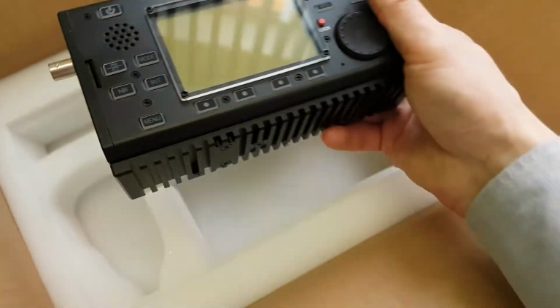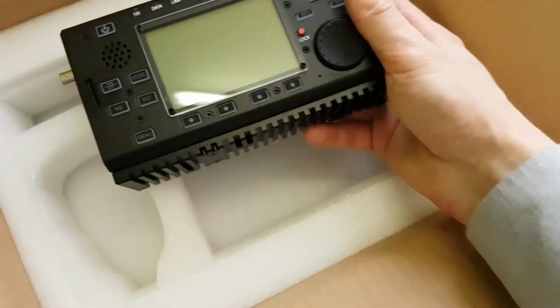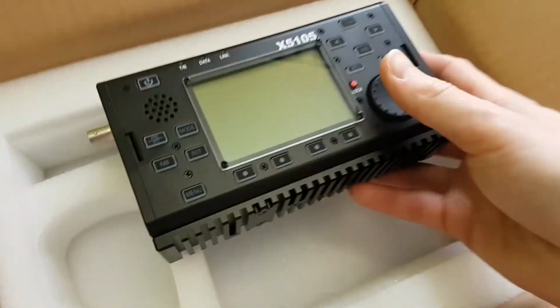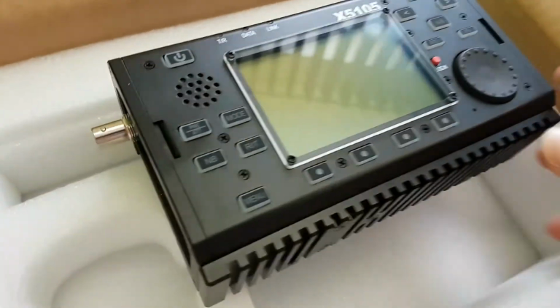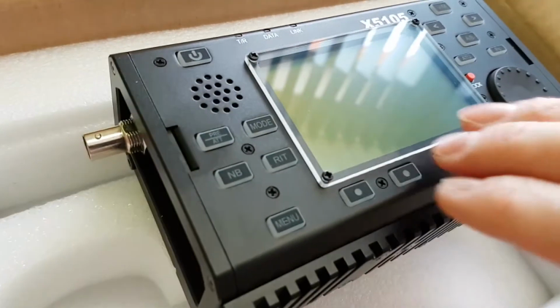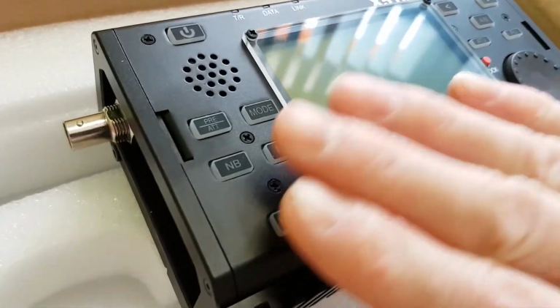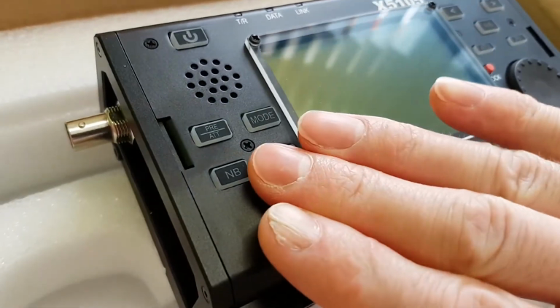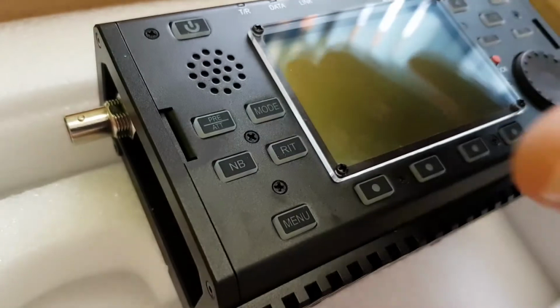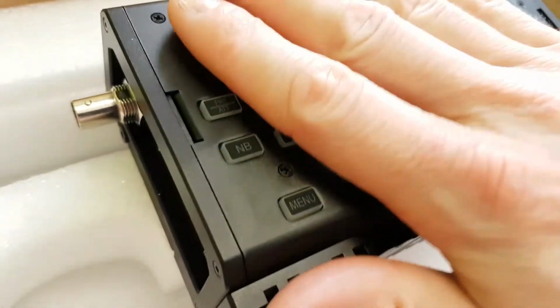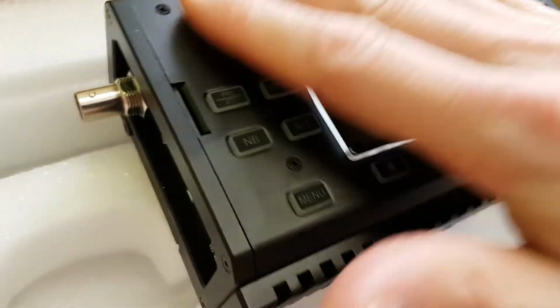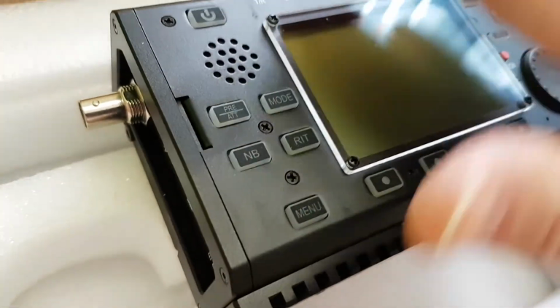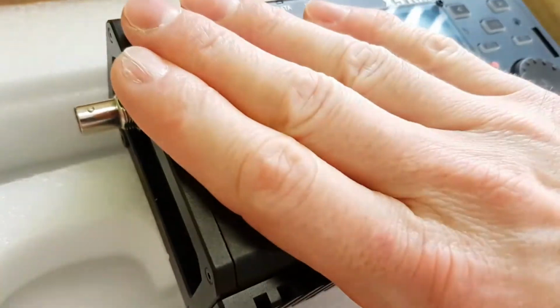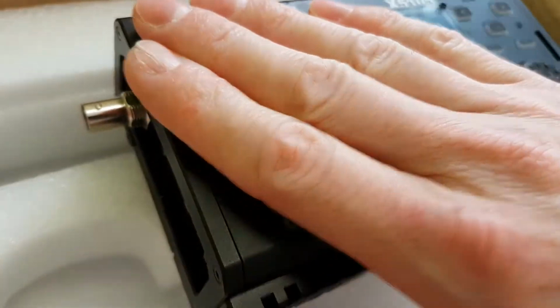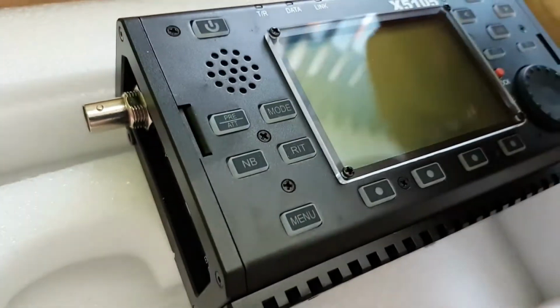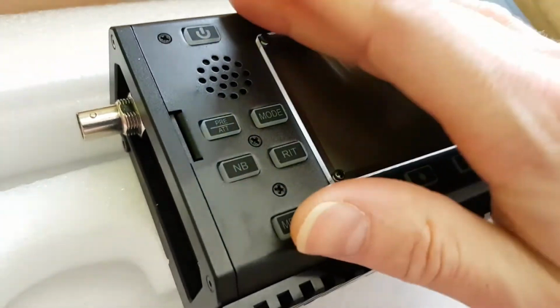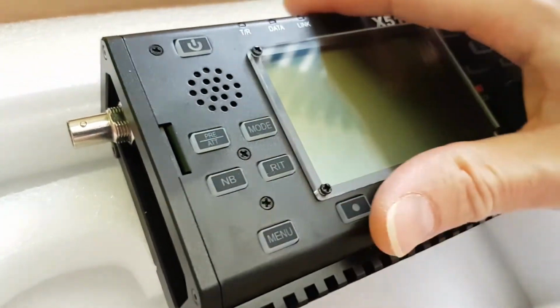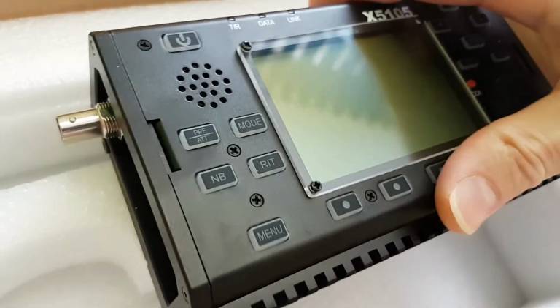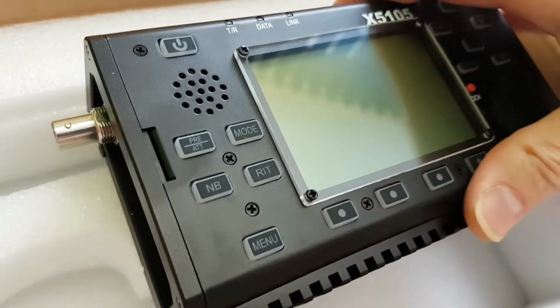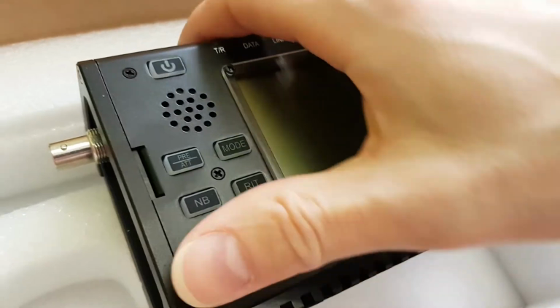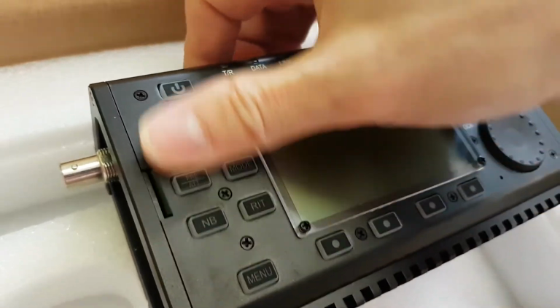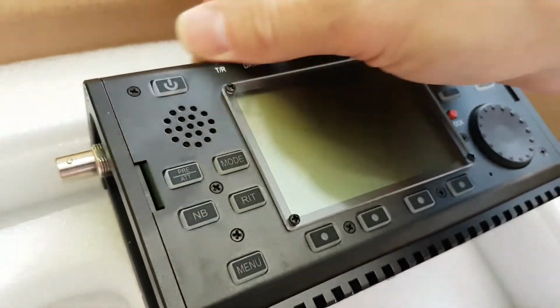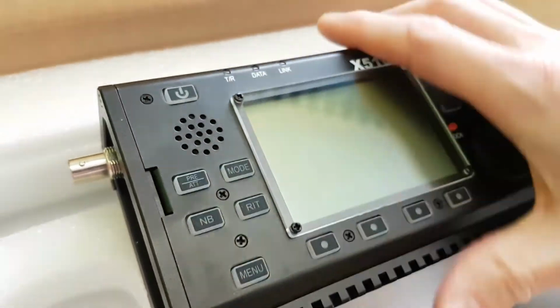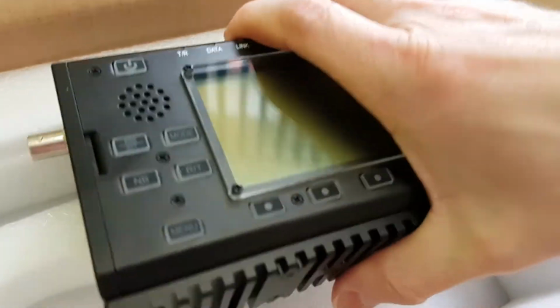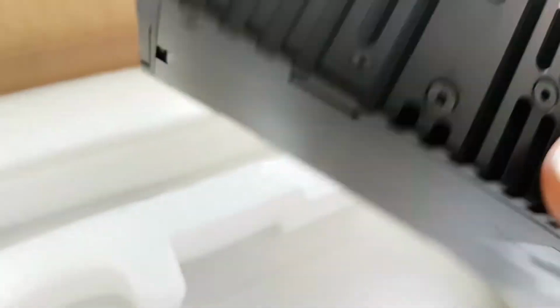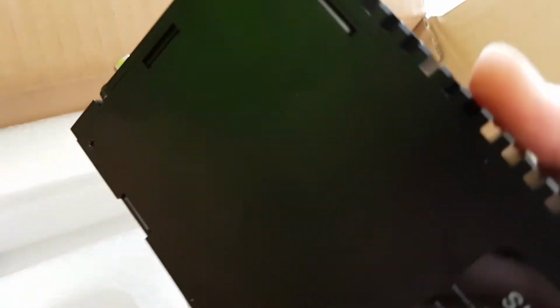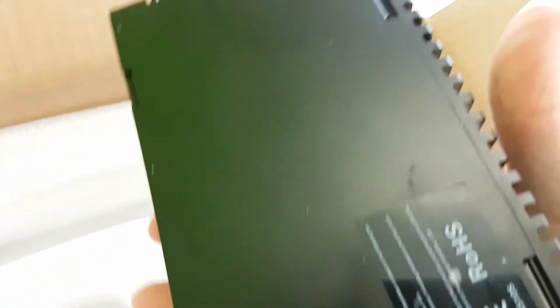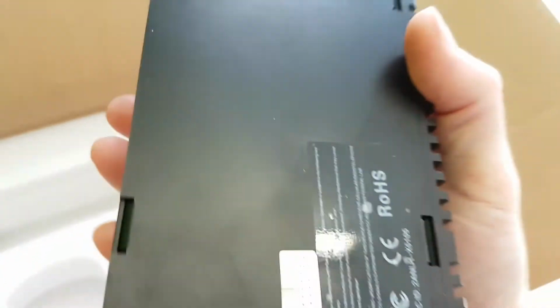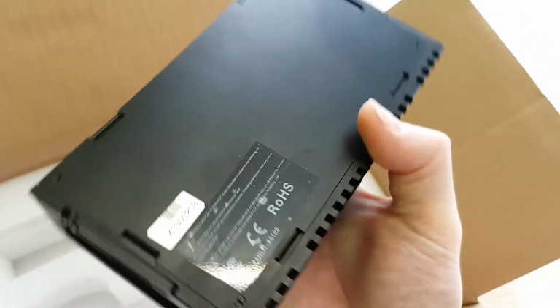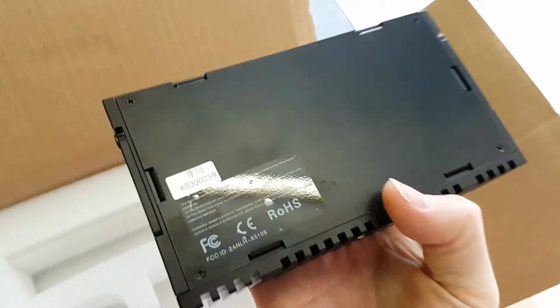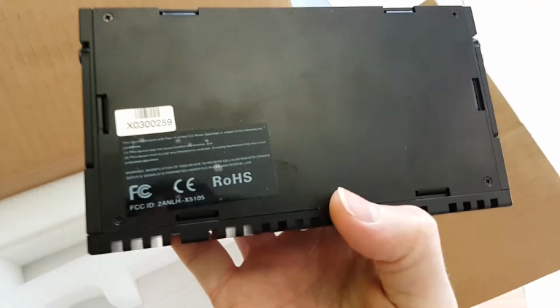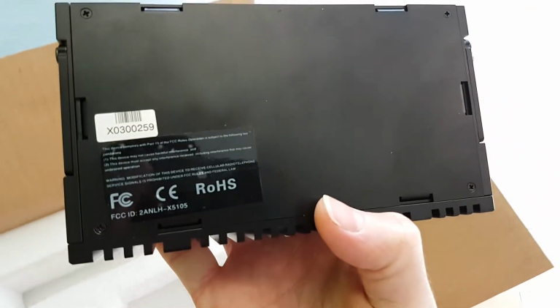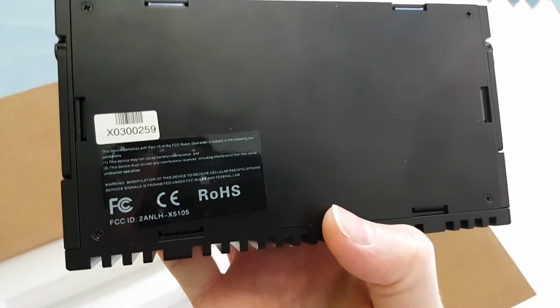Really beautiful radio. It's really cold — you can see the fingerprints and humidity condensation because of the cold surface.